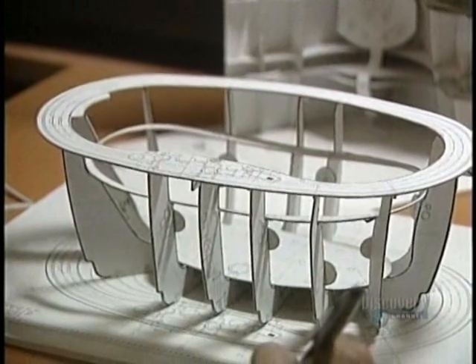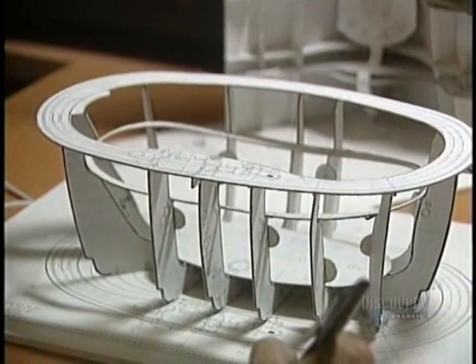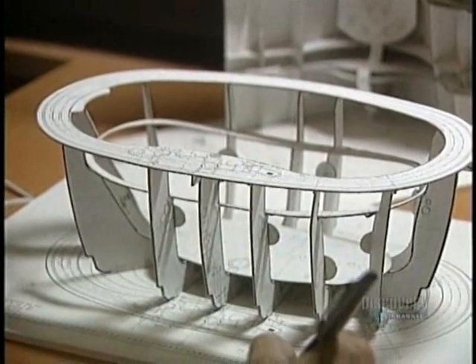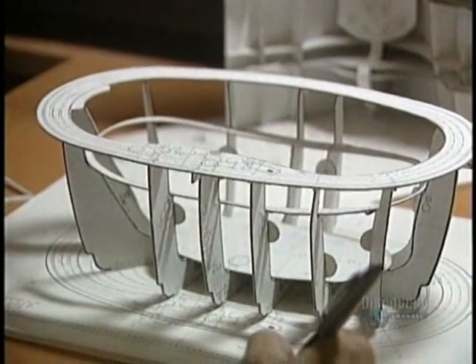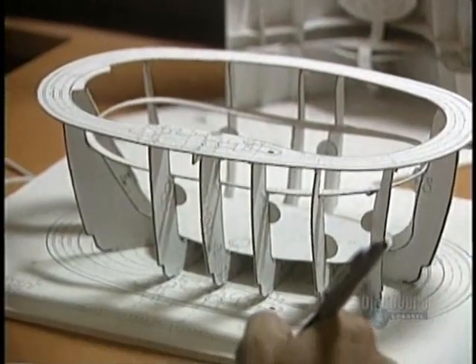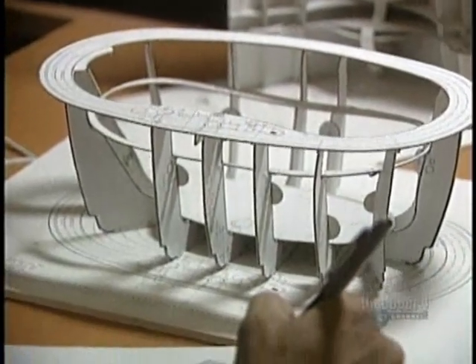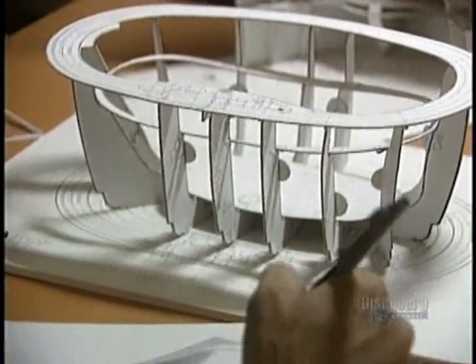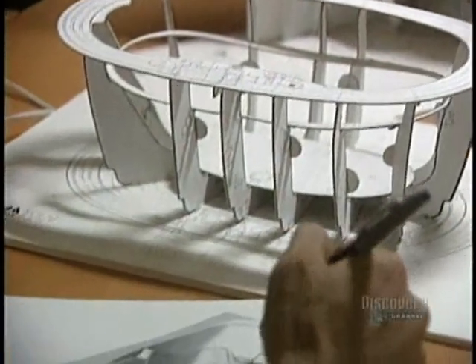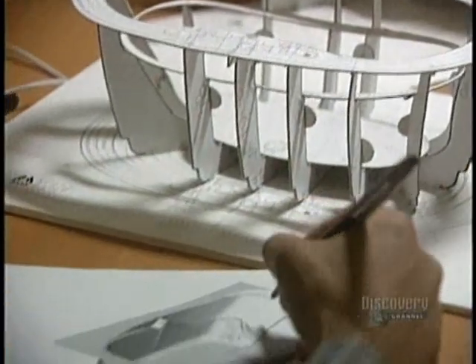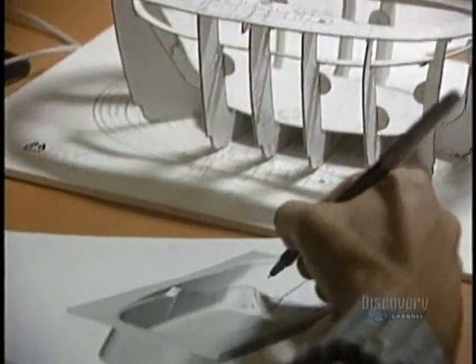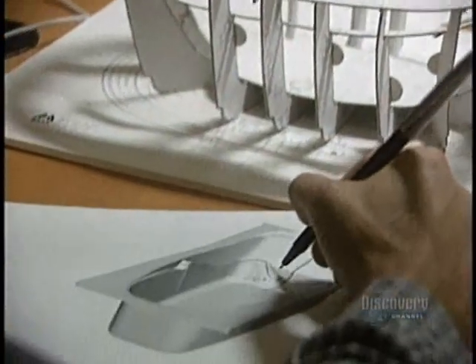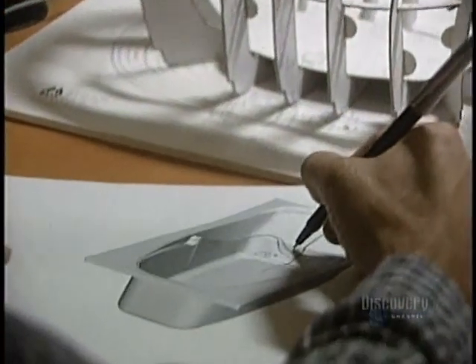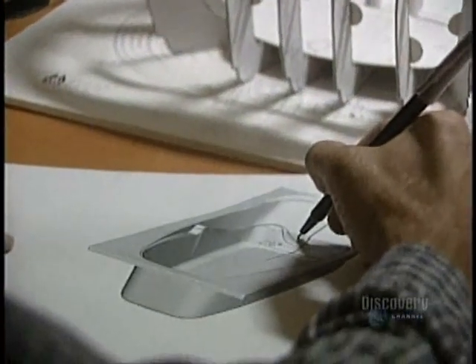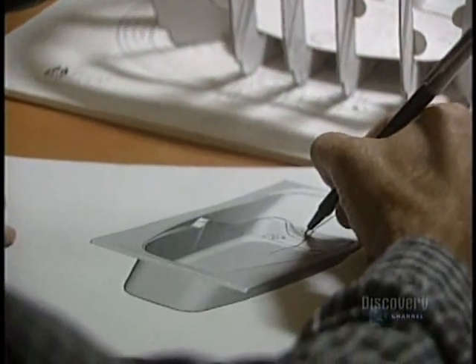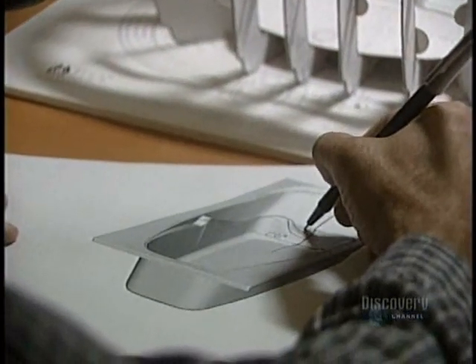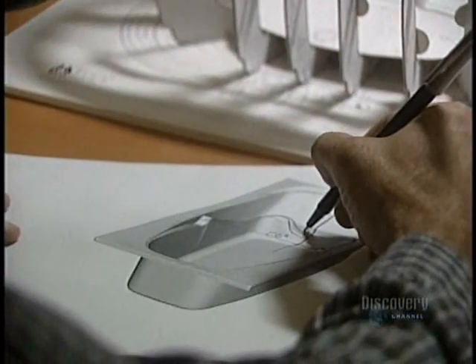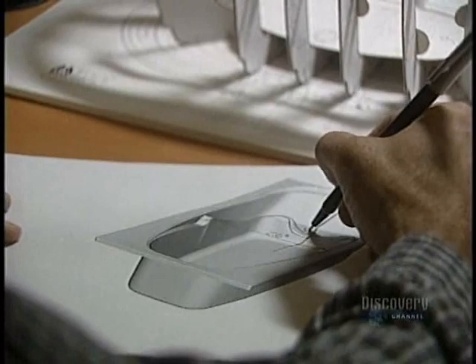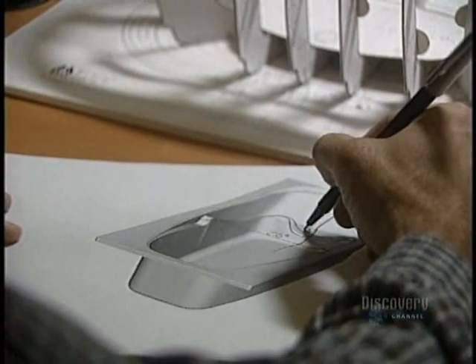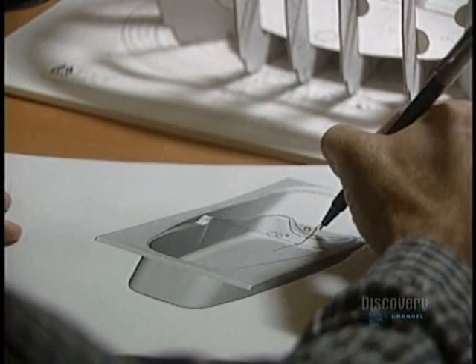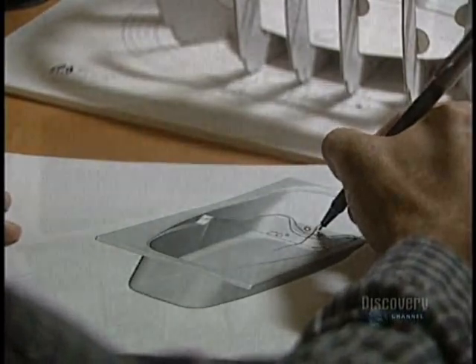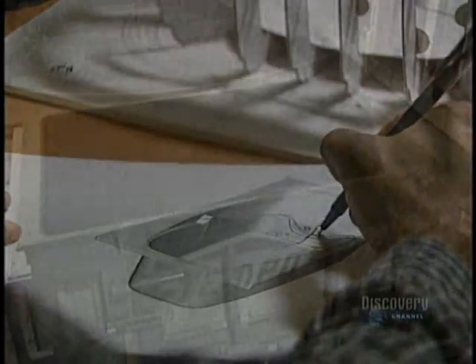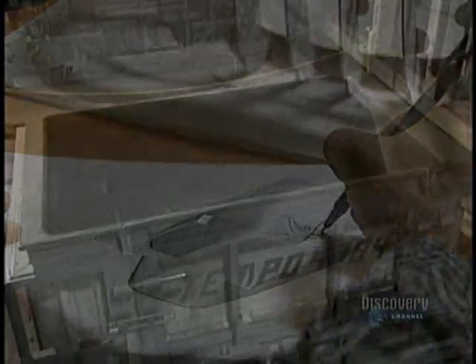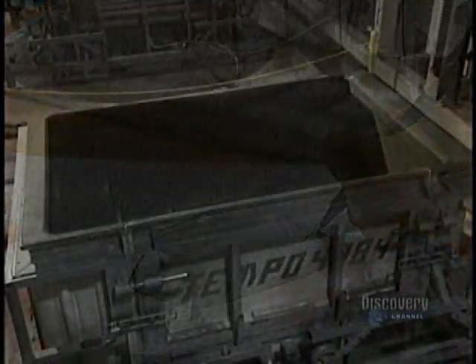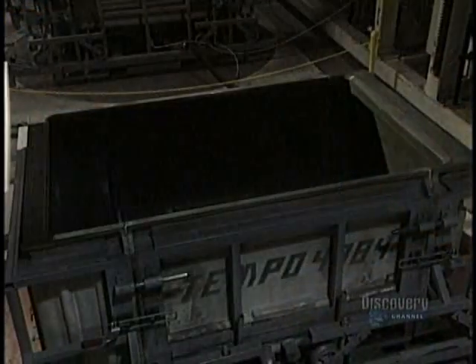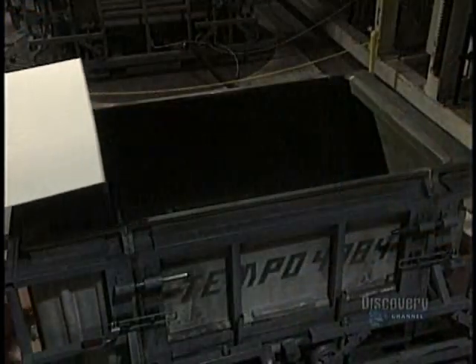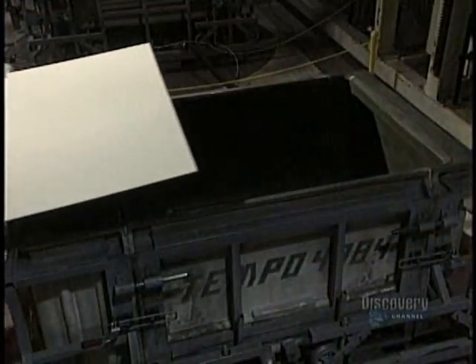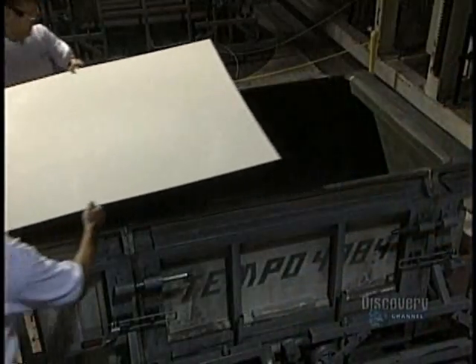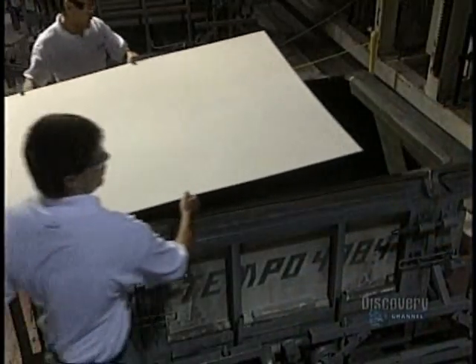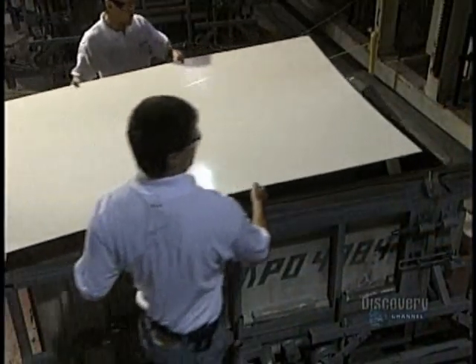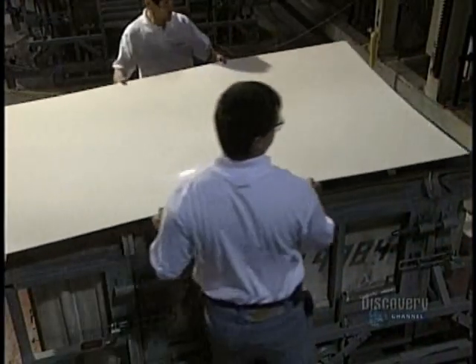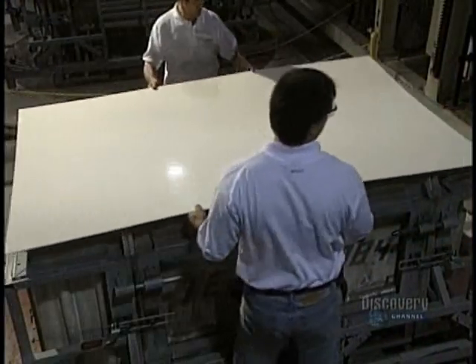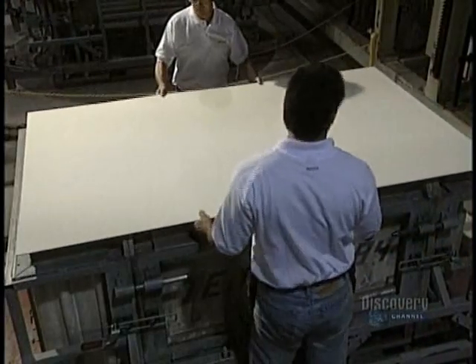Then a model is produced. This one, produced on a 1-6 scale, is made of cardboard, but other models can be made of clay, polystyrene, or by stereolithography.